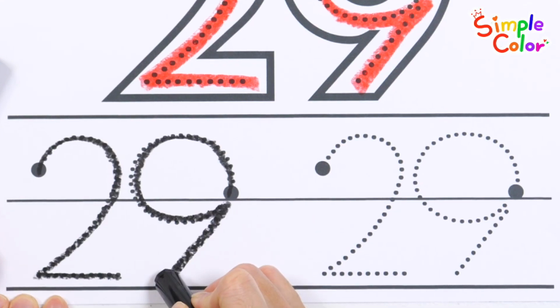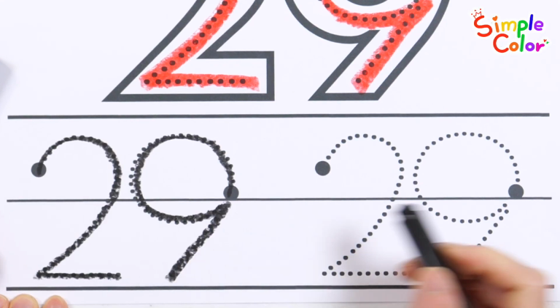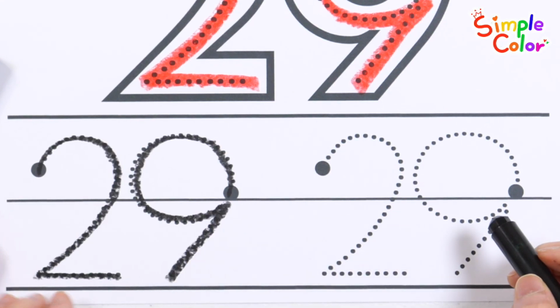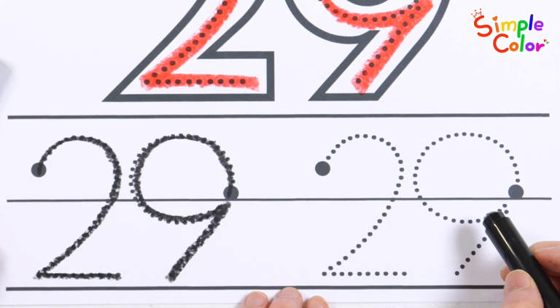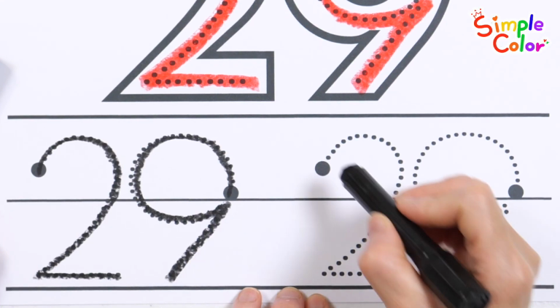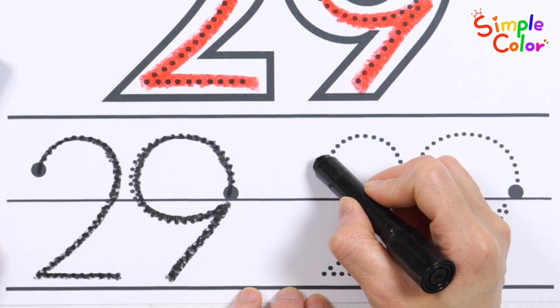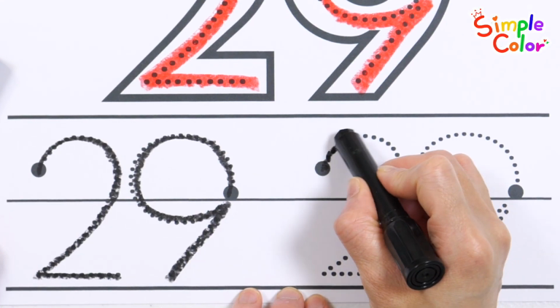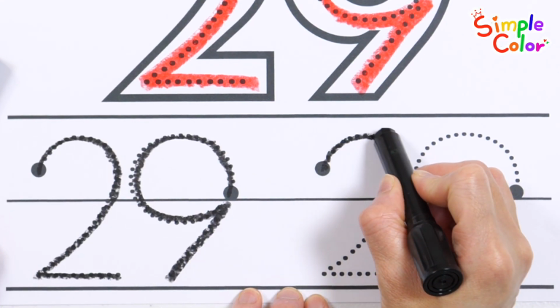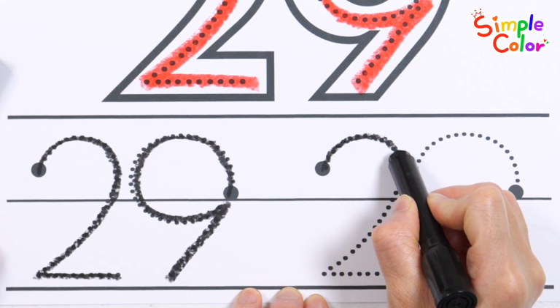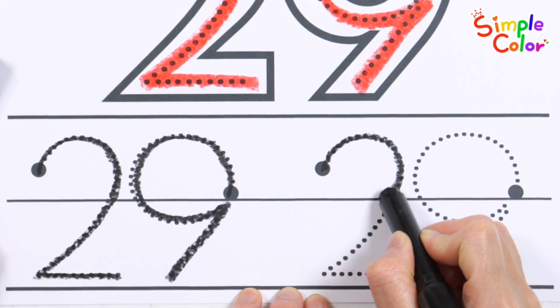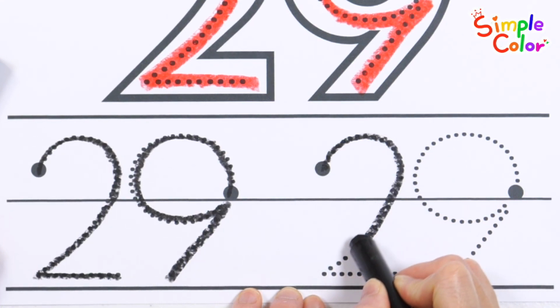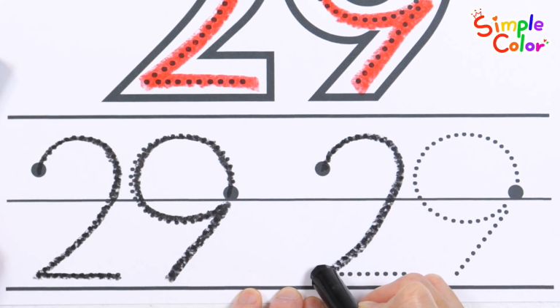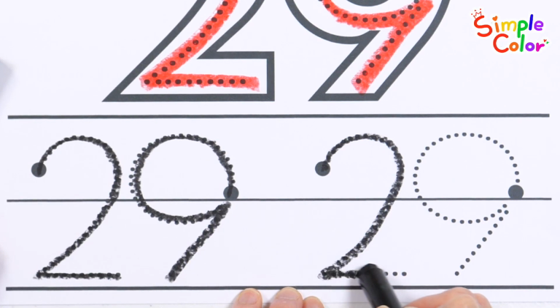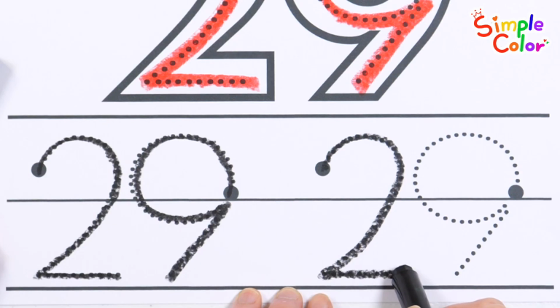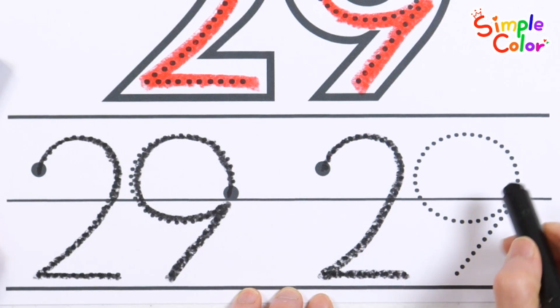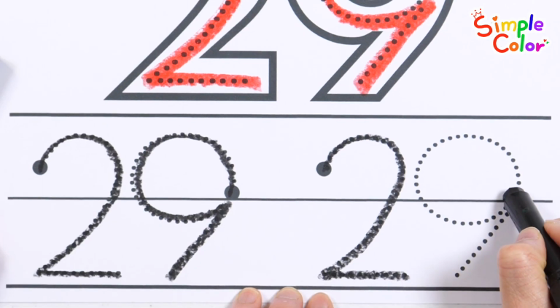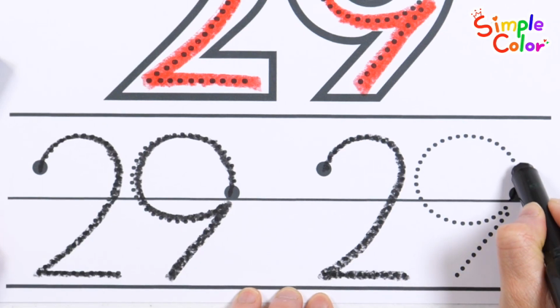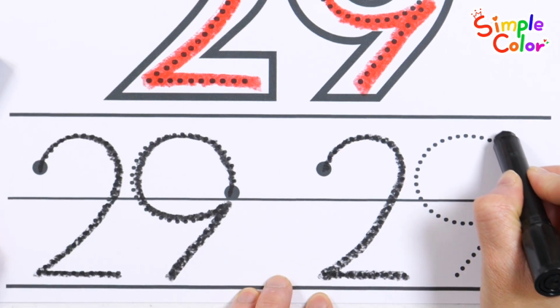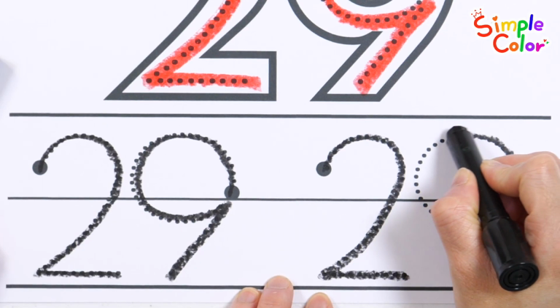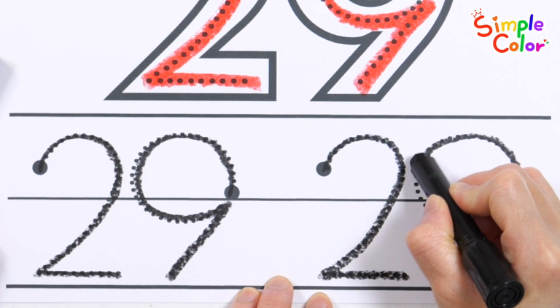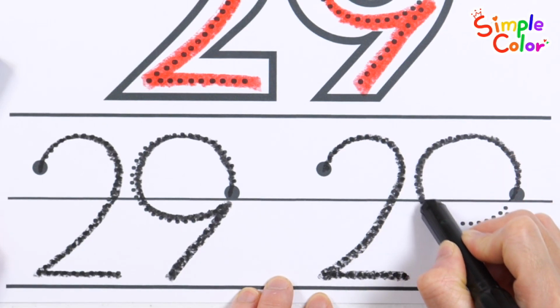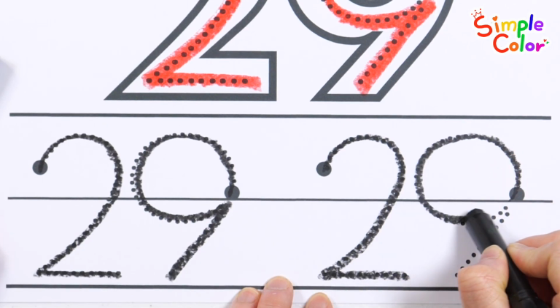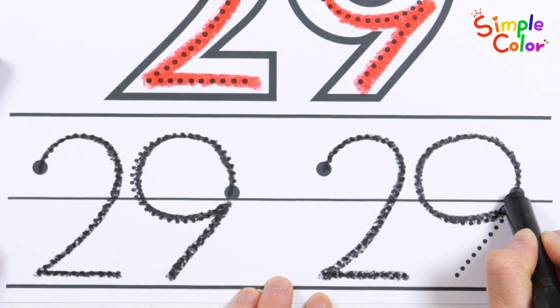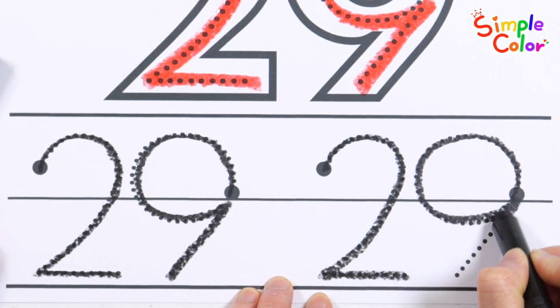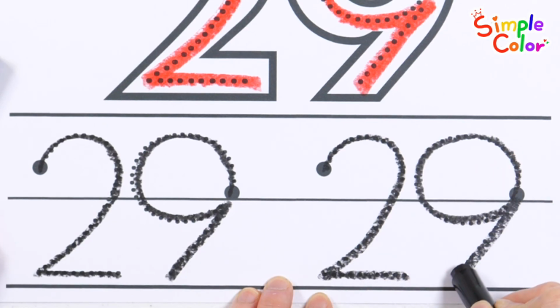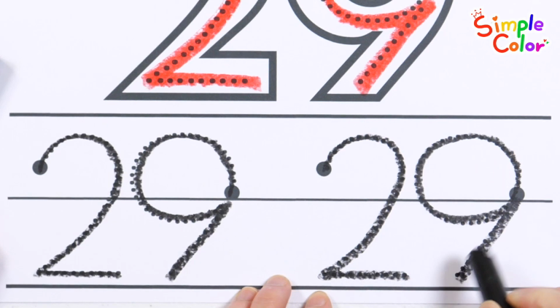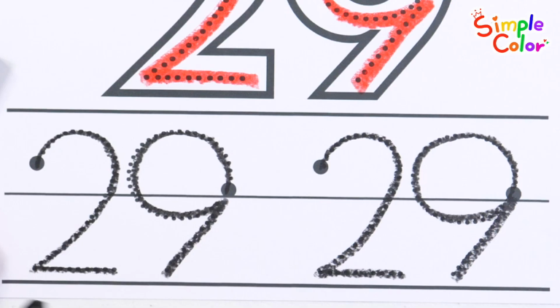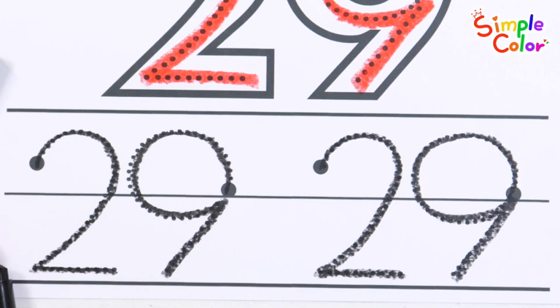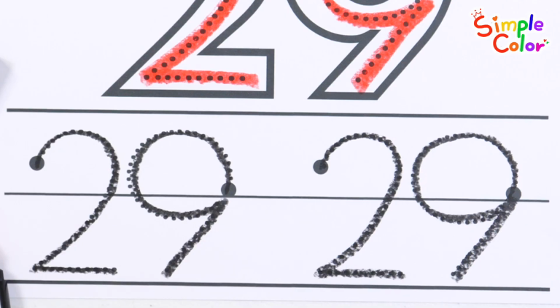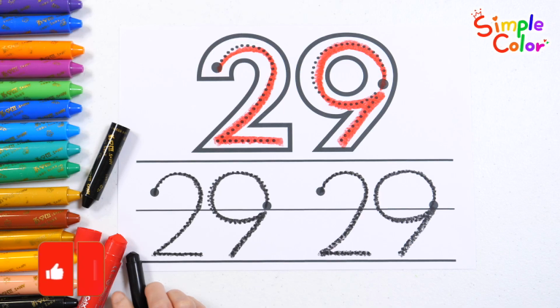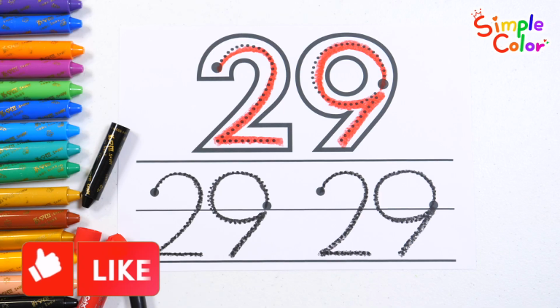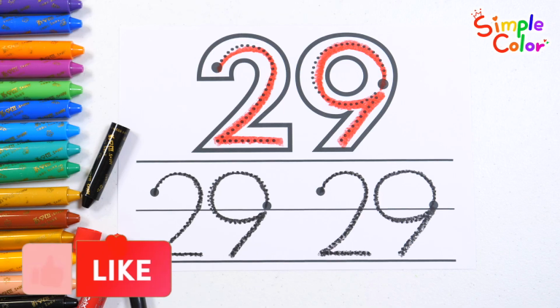29. 1, 2, 3, 4, 5, 6, 8, 9, 10. Good job!